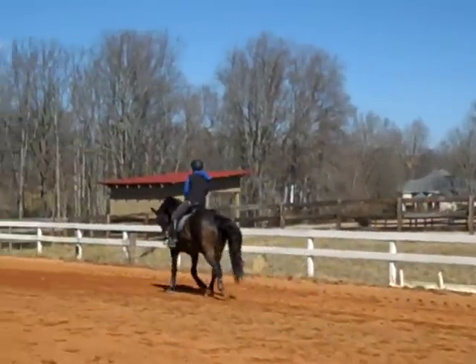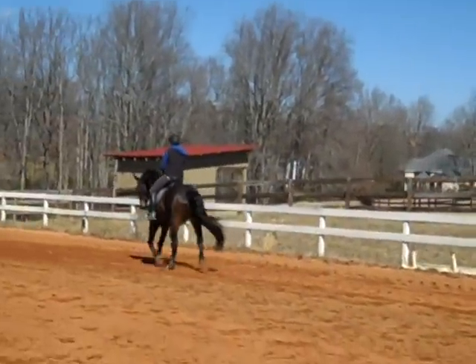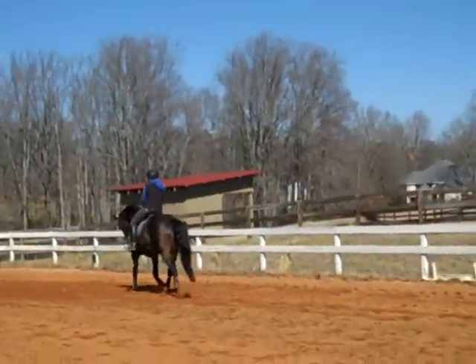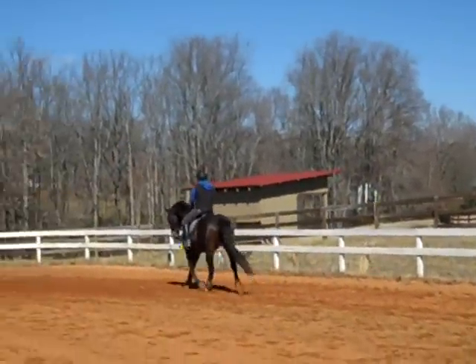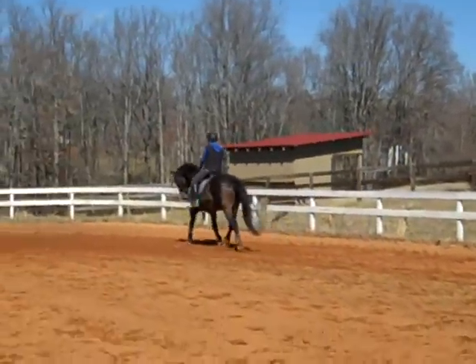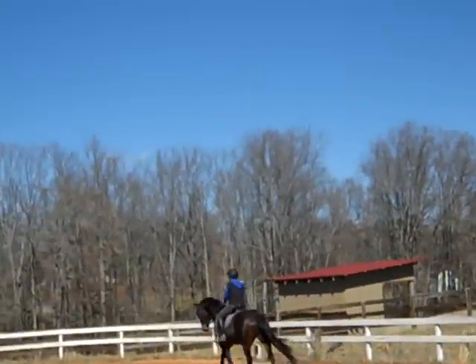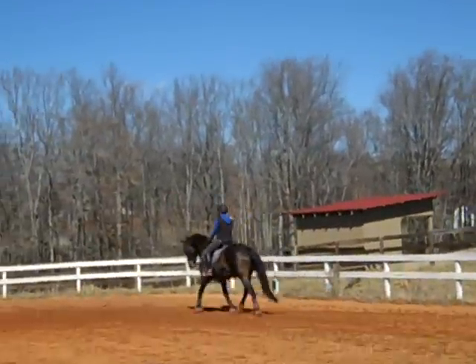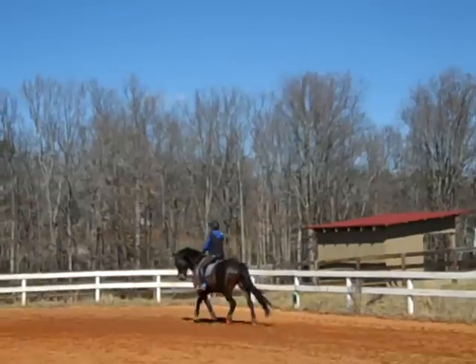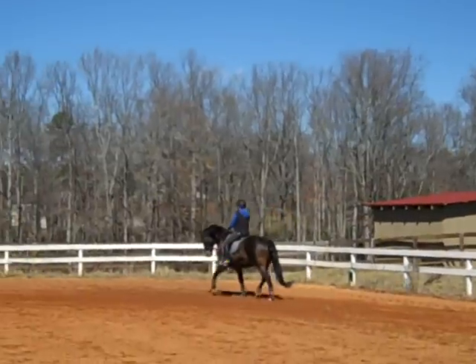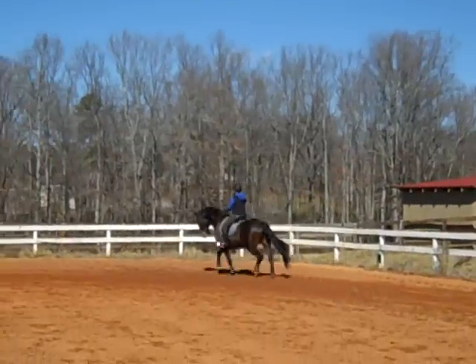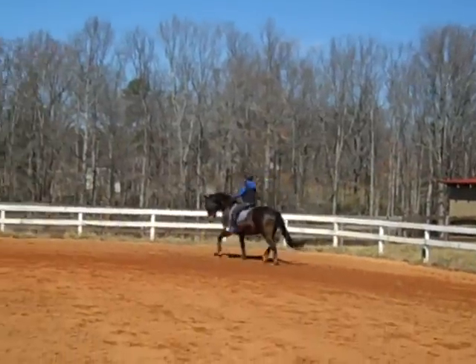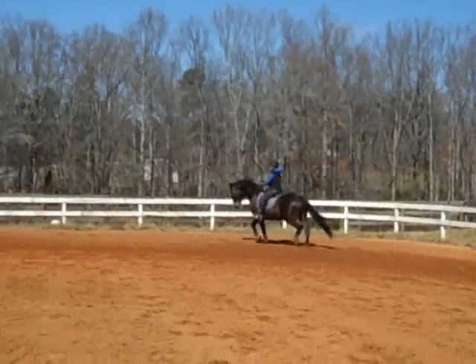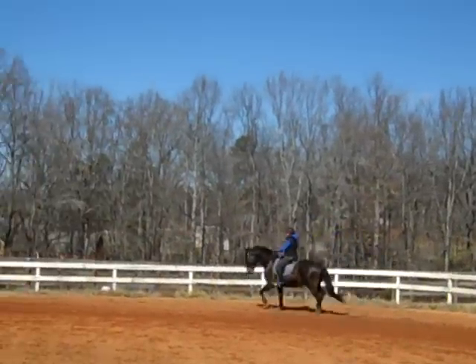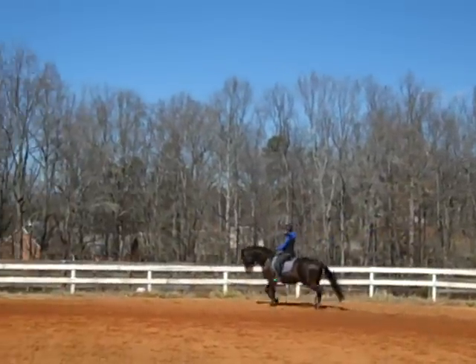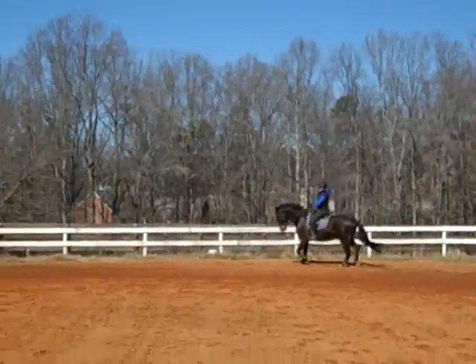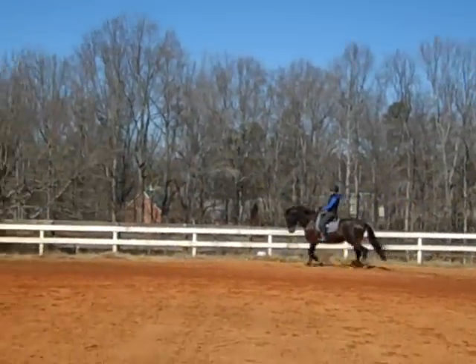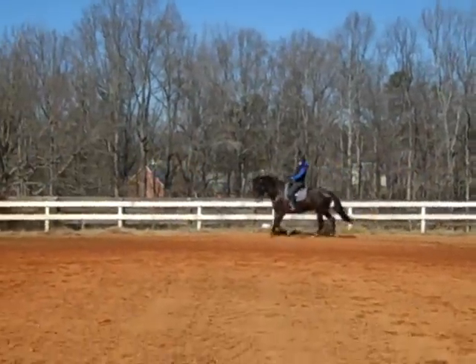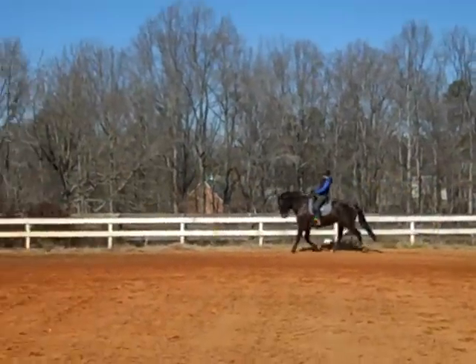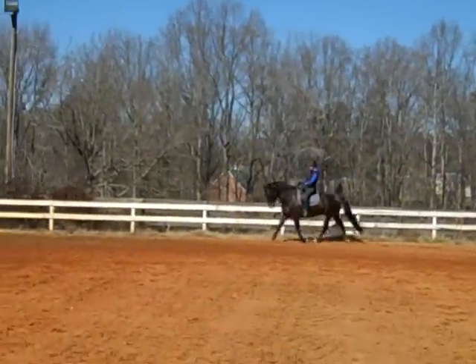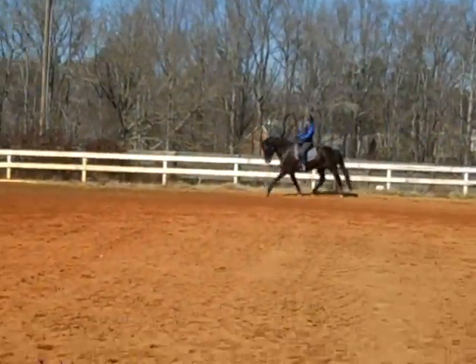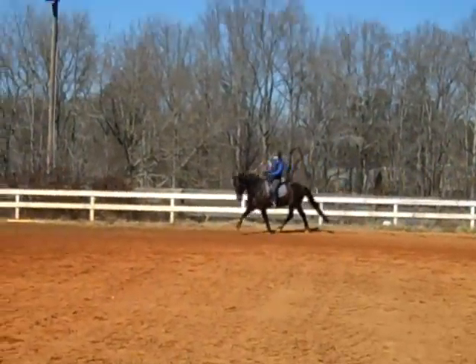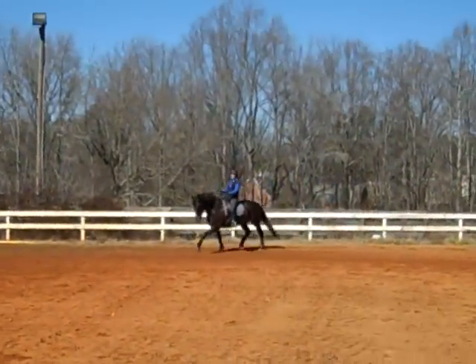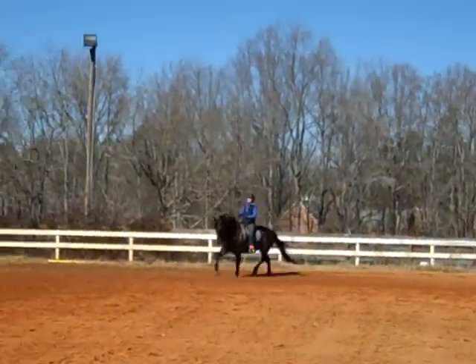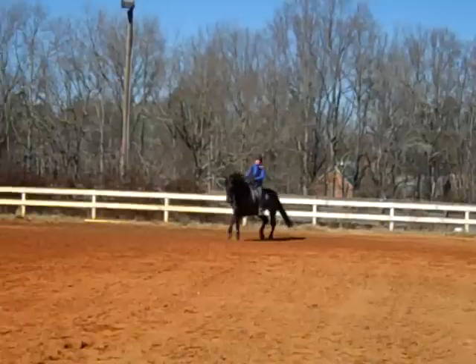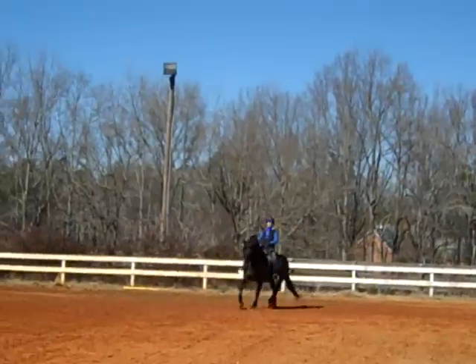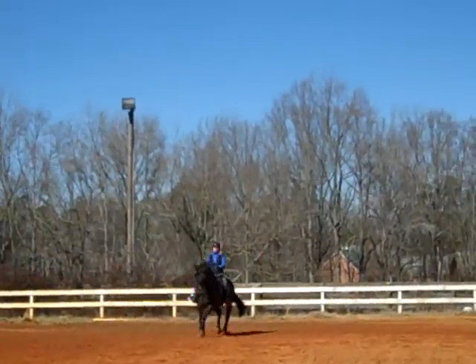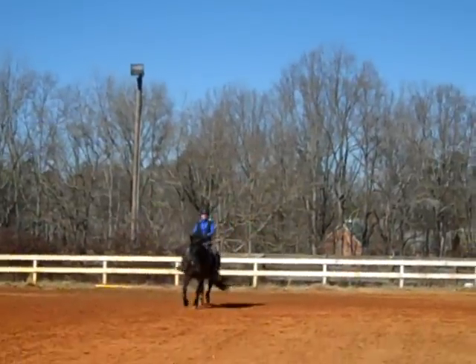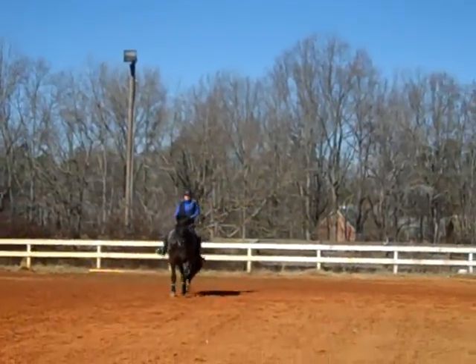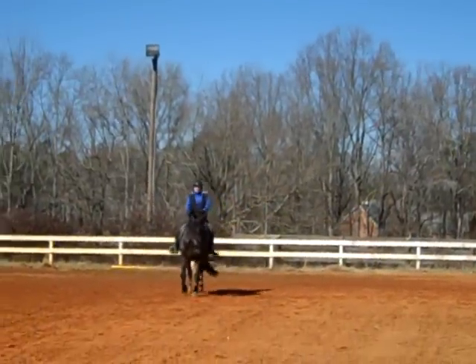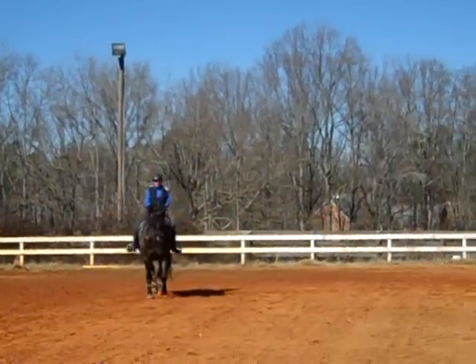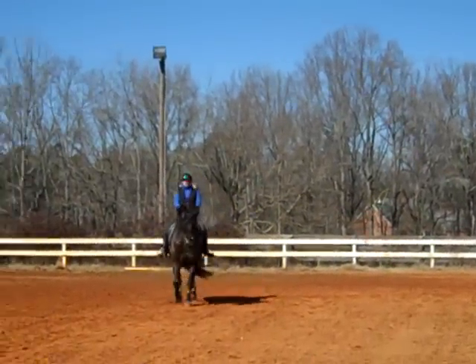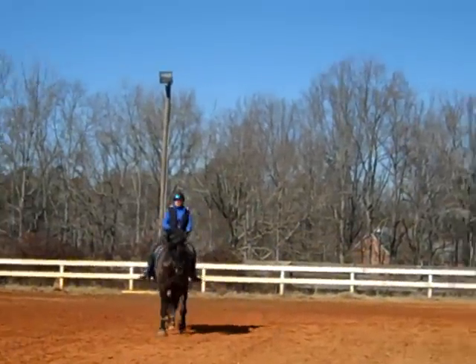Then come down on the center line so we keep finding new places. We're going to do a shoulder-in. Half halt, put him together.